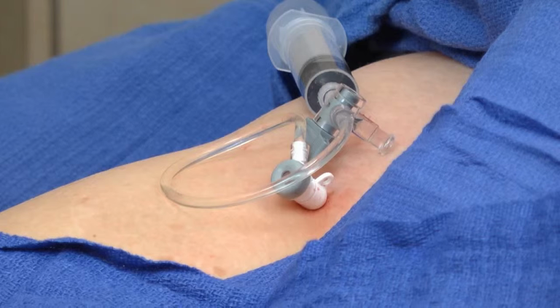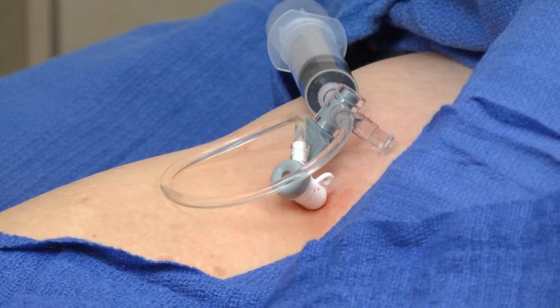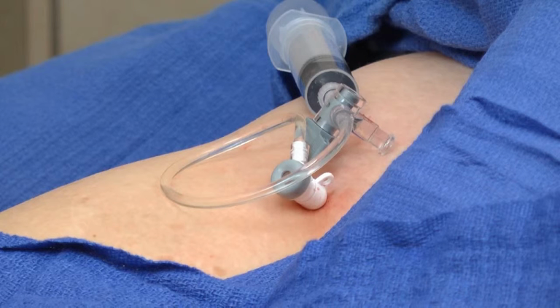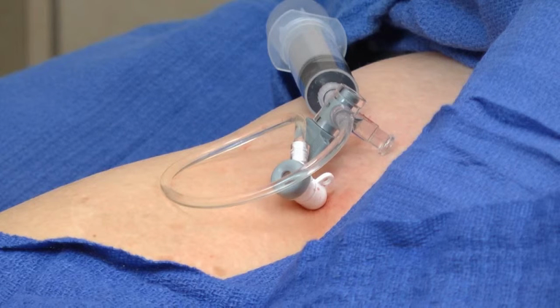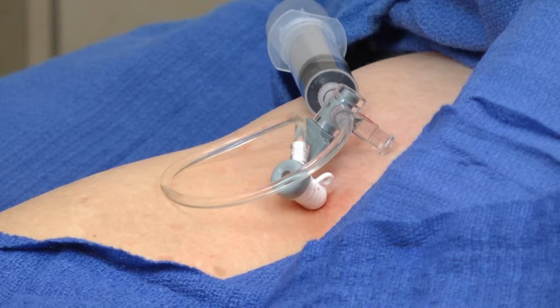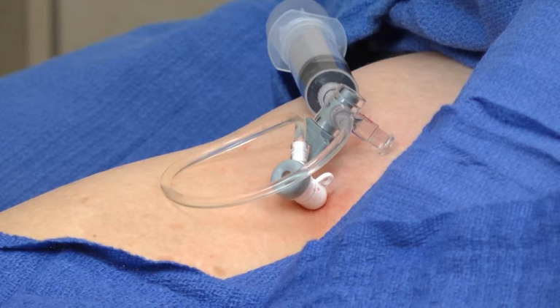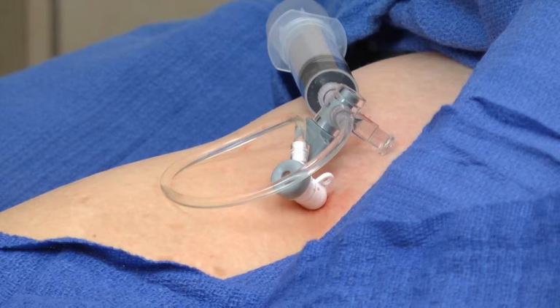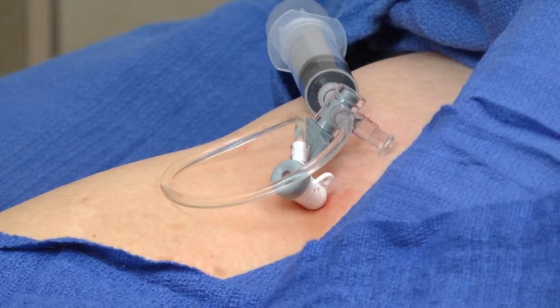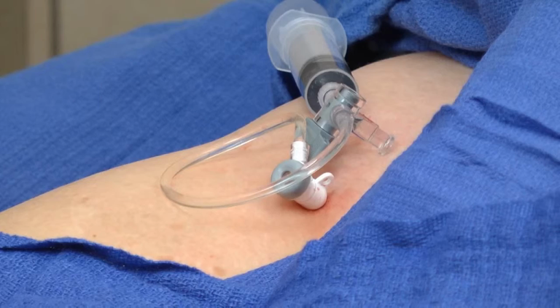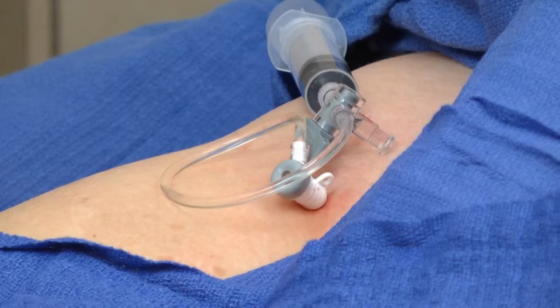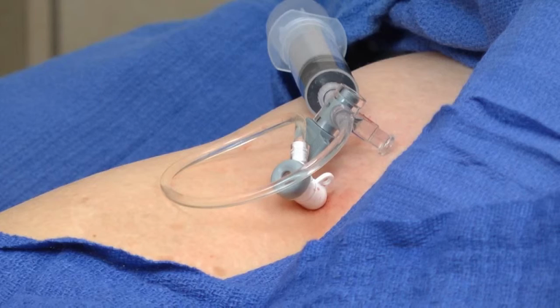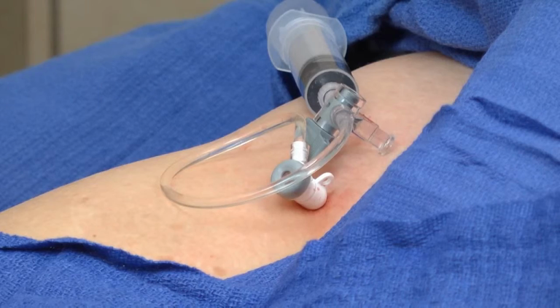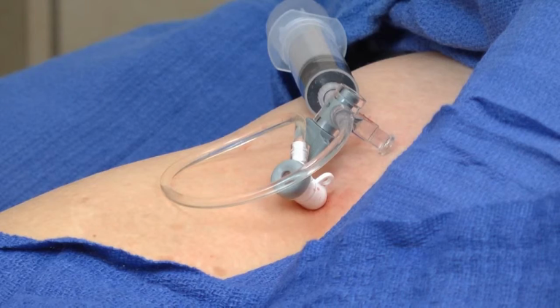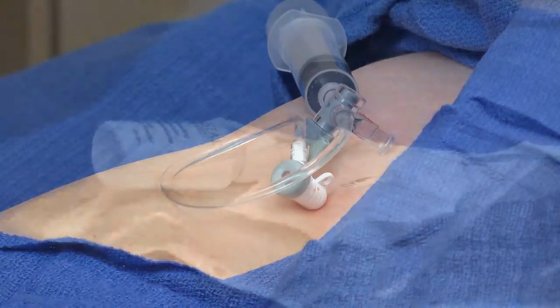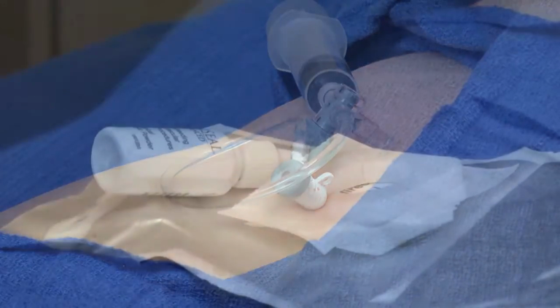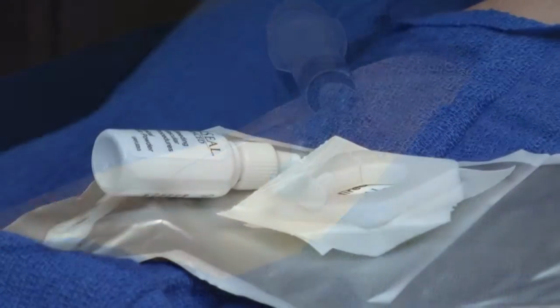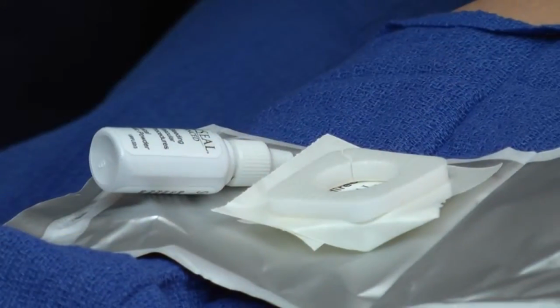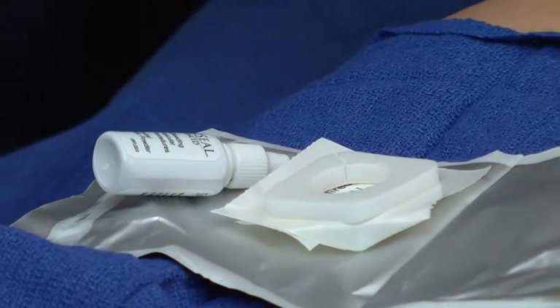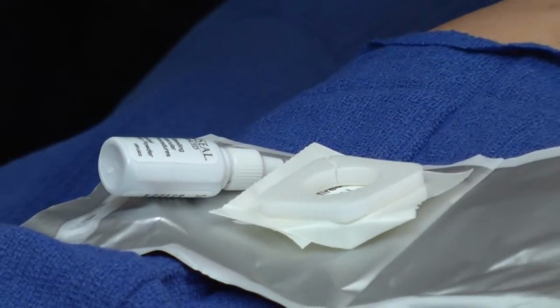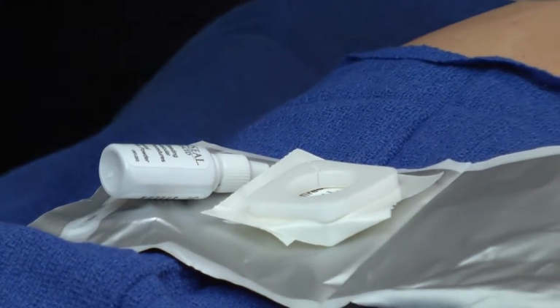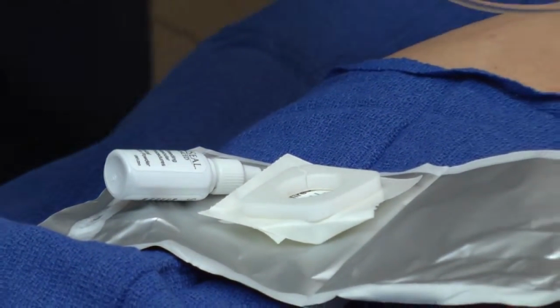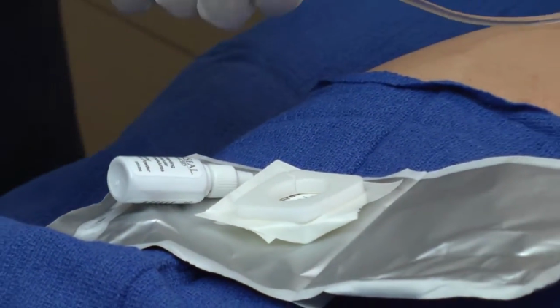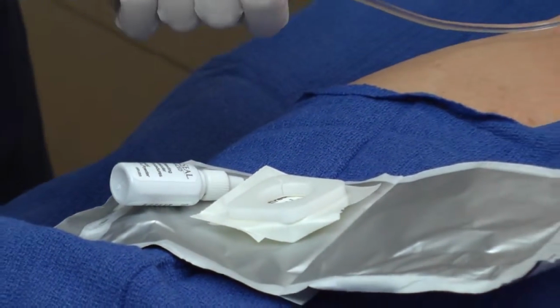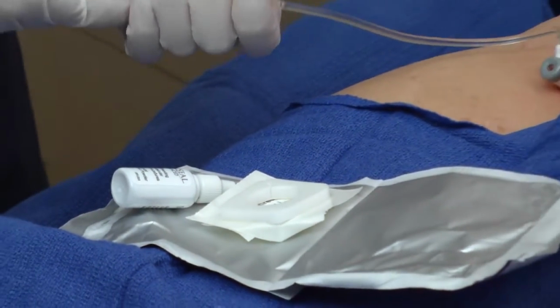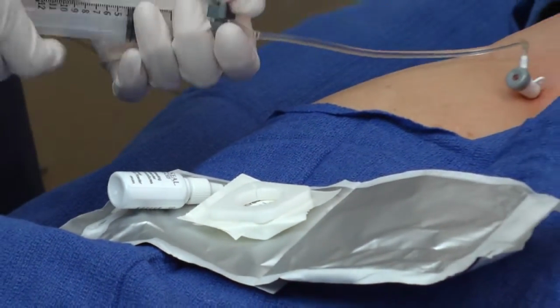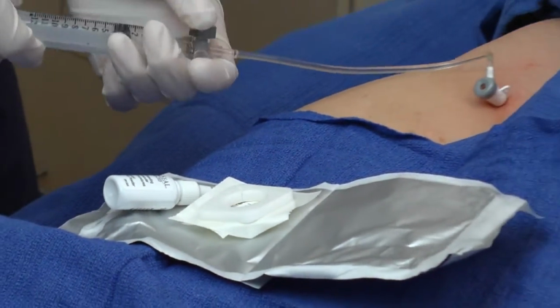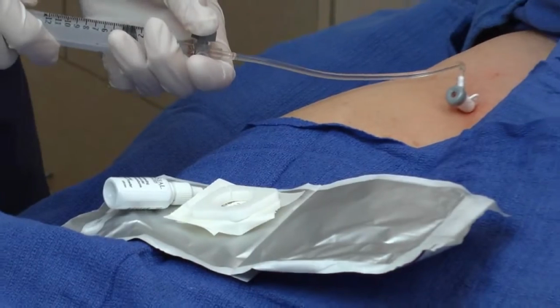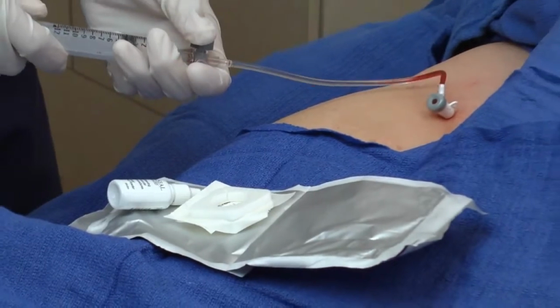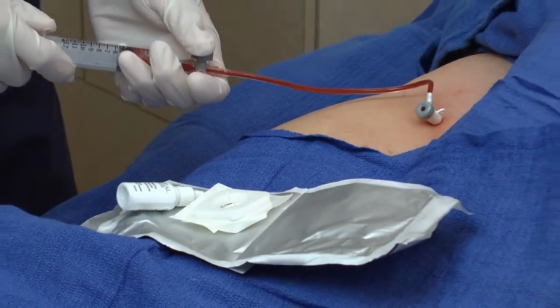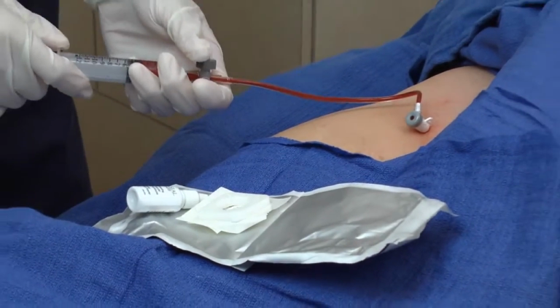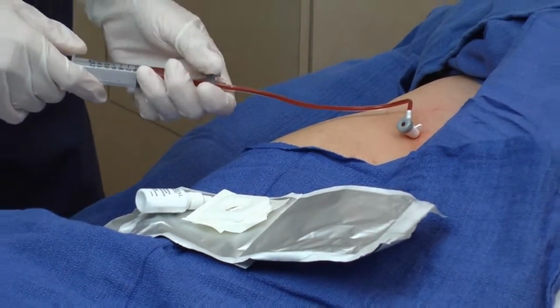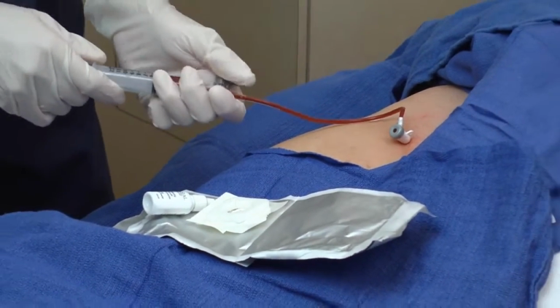While appropriate for the control of any external bleeding or oozing, an arterial sheath removal was used for demonstration purposes in this video.